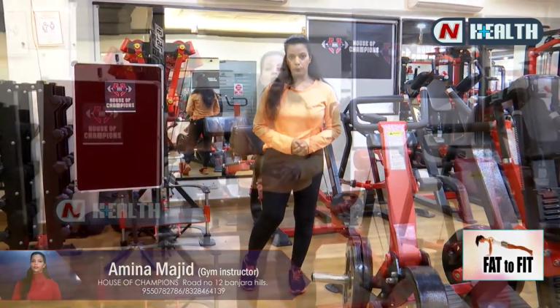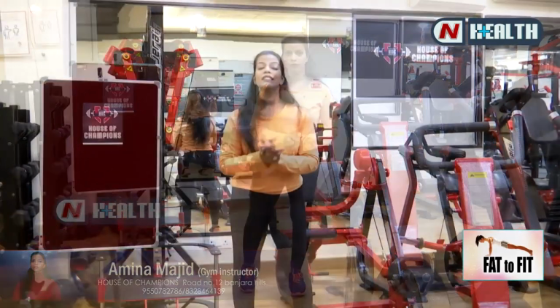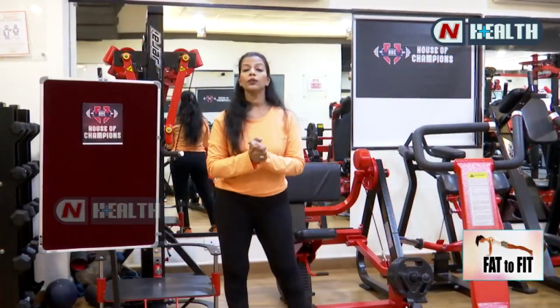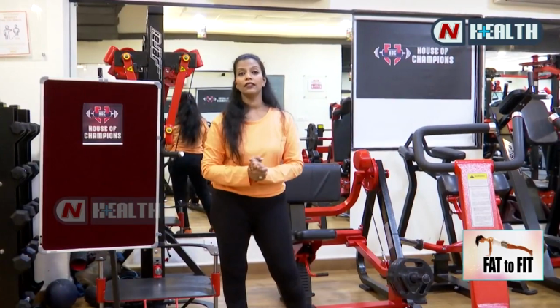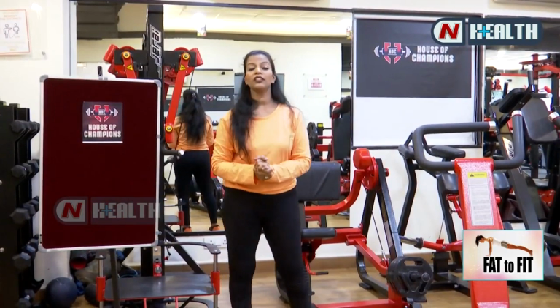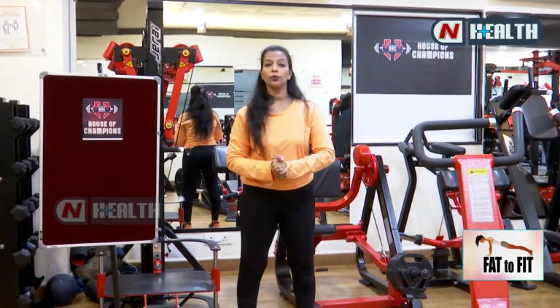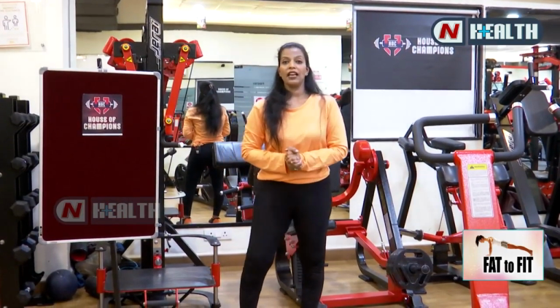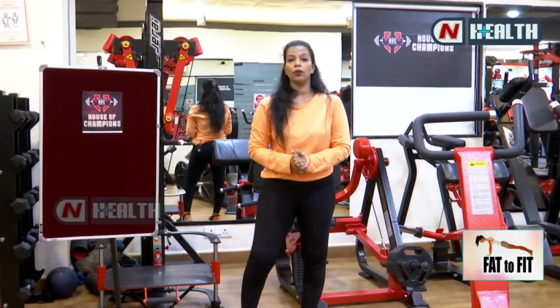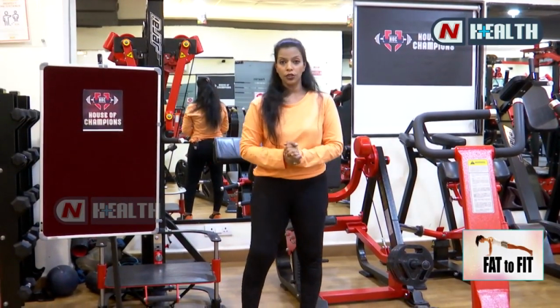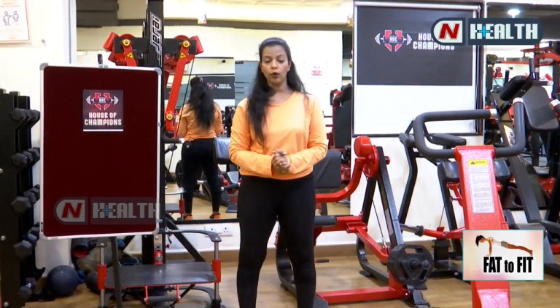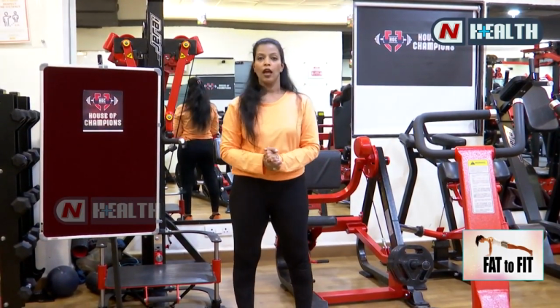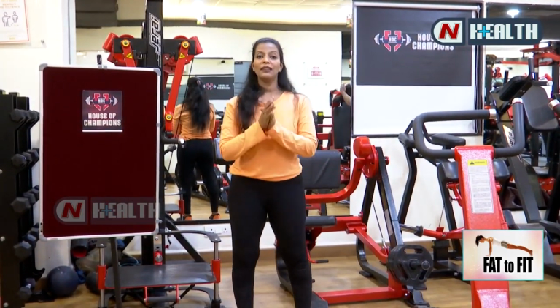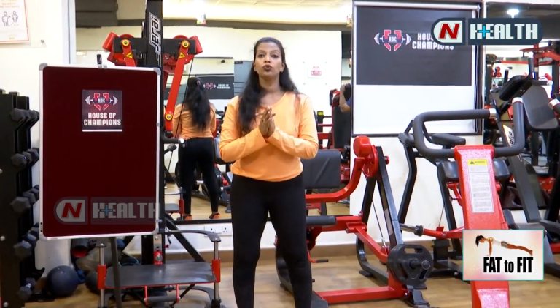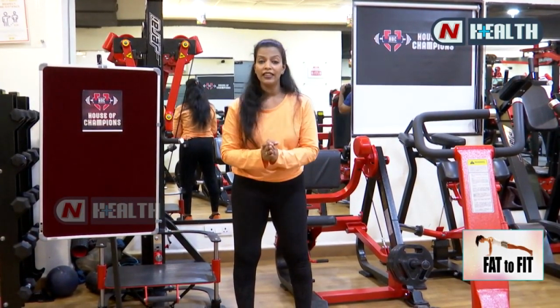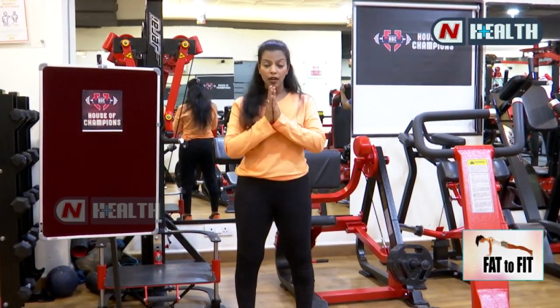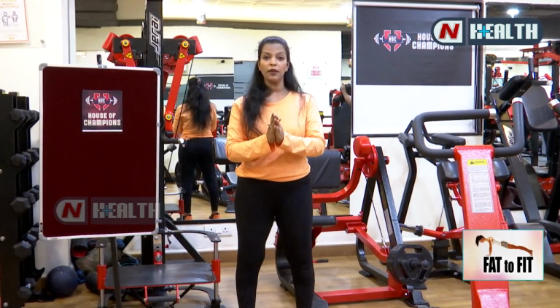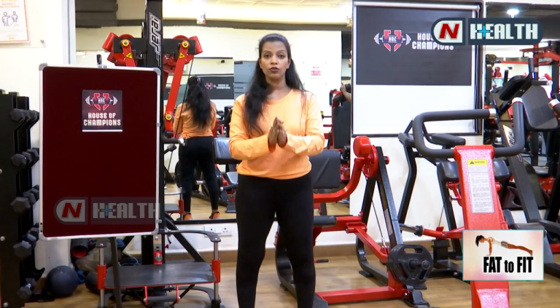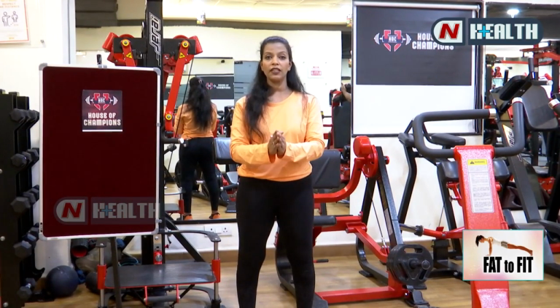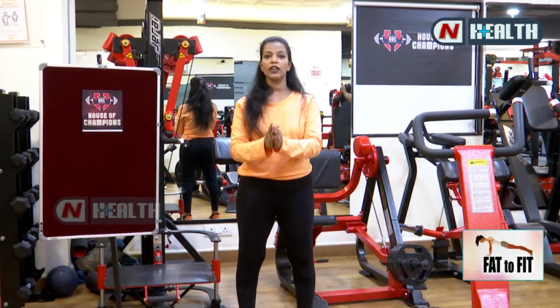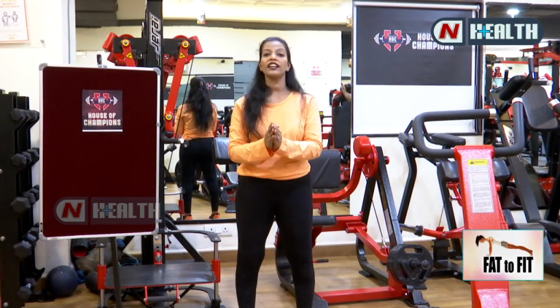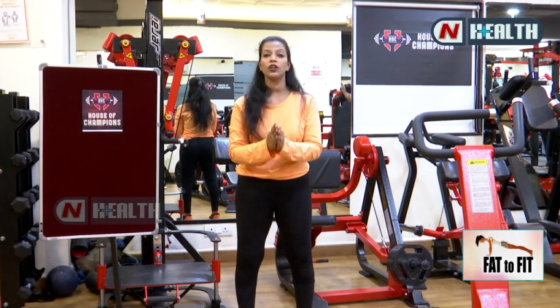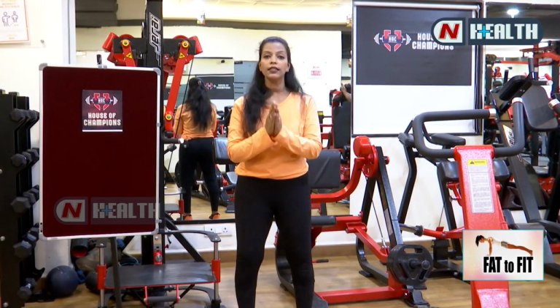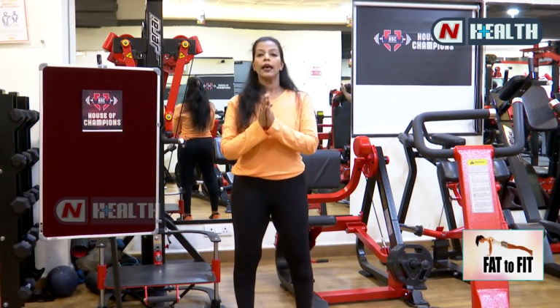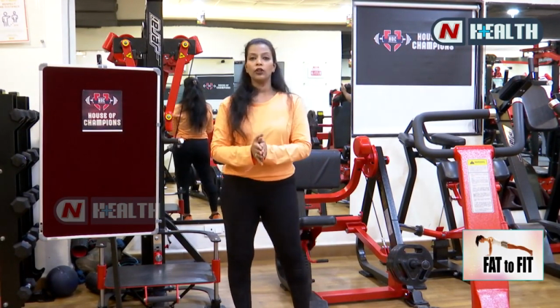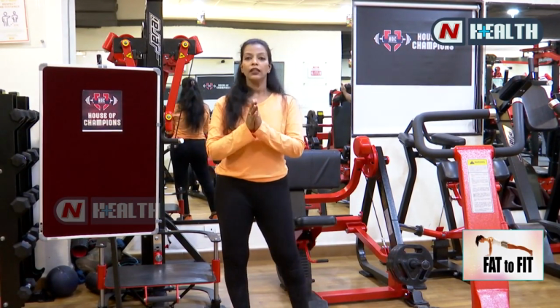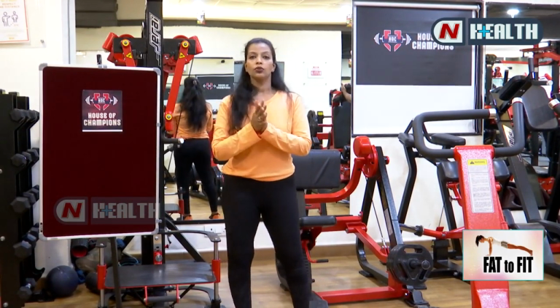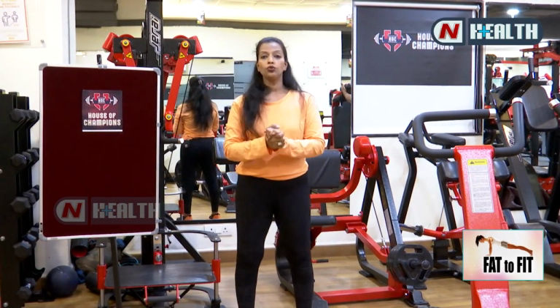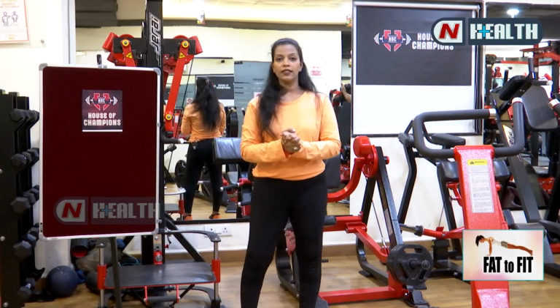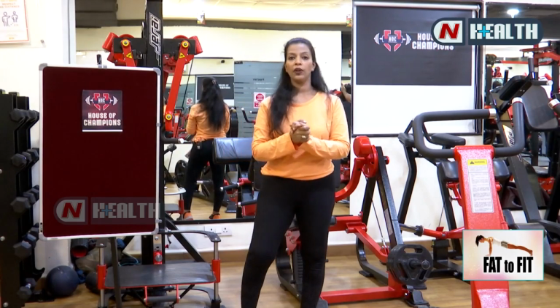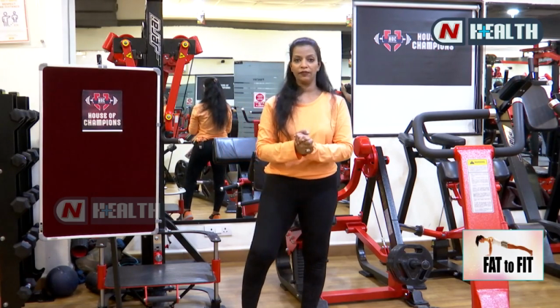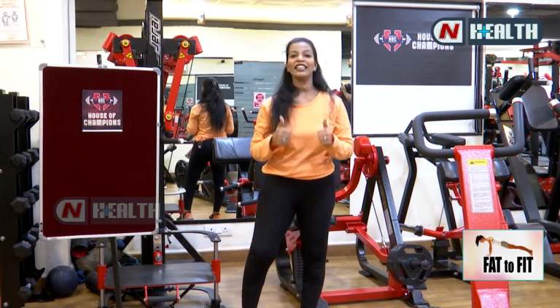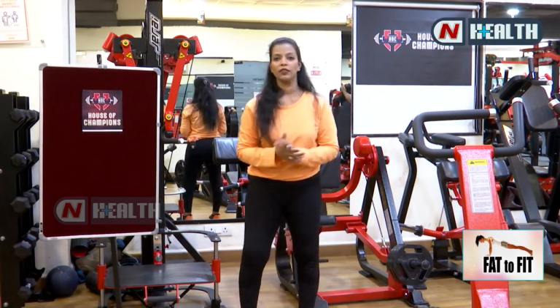So this is how you can do cardio as well as core exercises at your home. Please do join us — our gym name is House of Champions Gym, located at Banjara Hills, MLA Colony. We are waiting for you. Thank you so much.